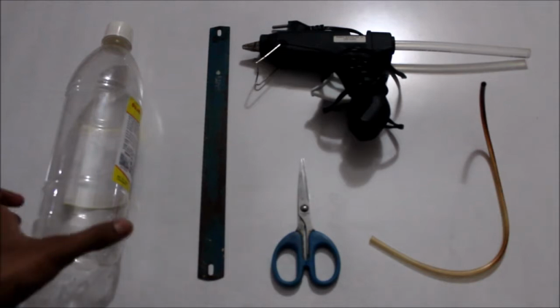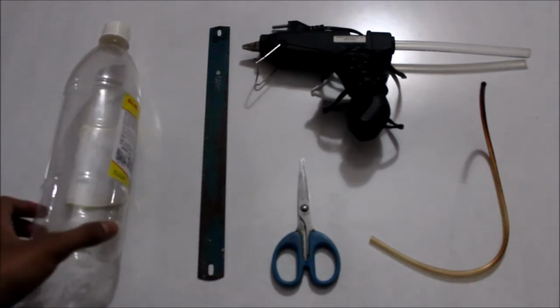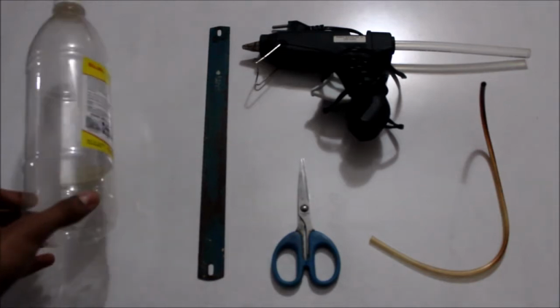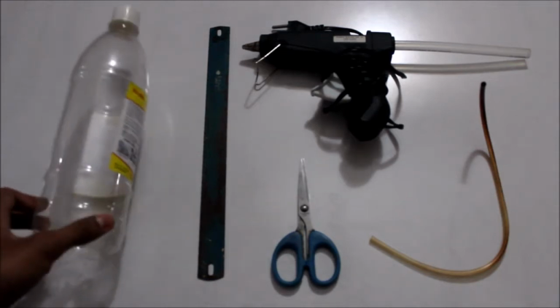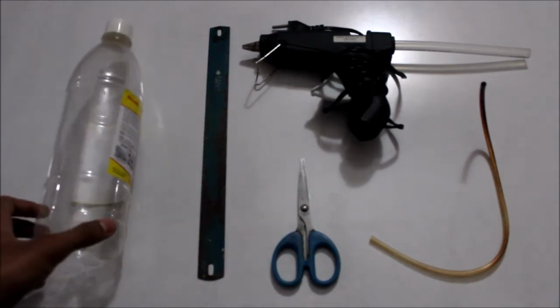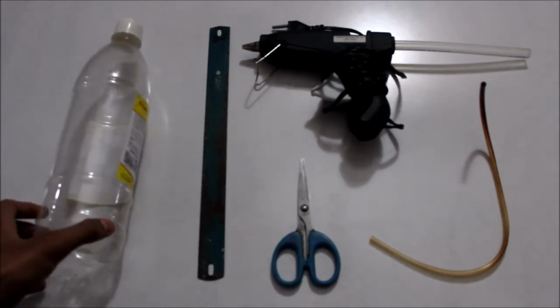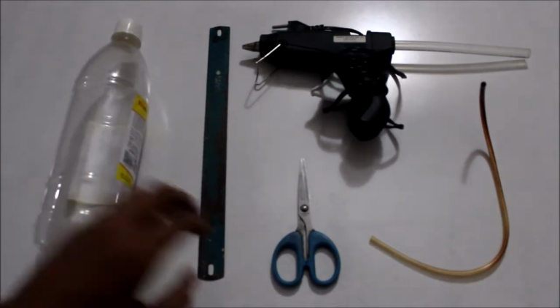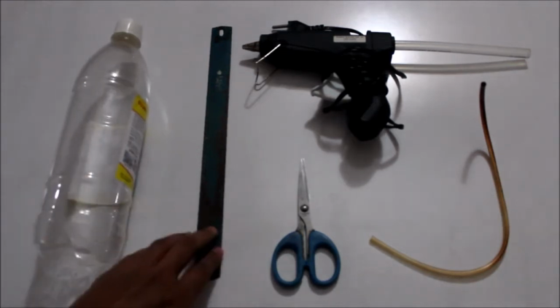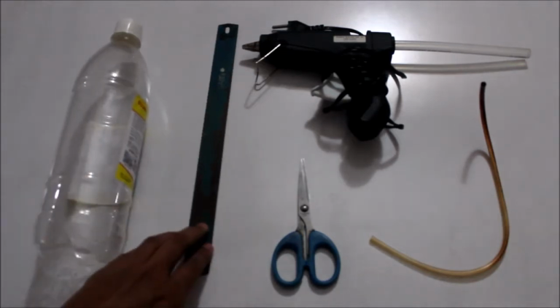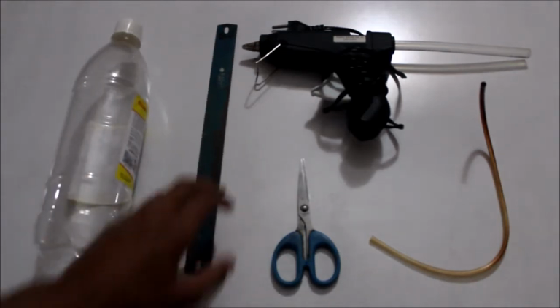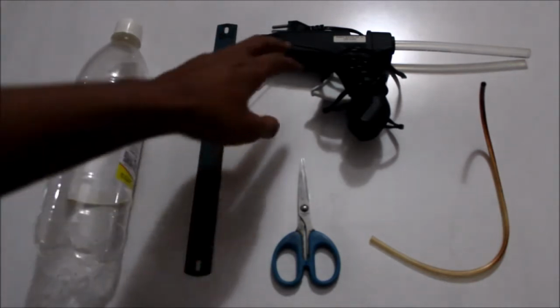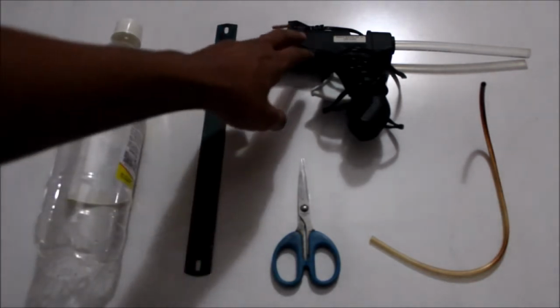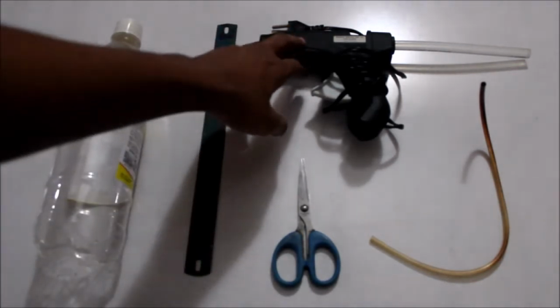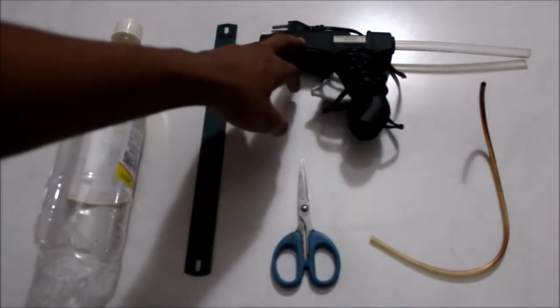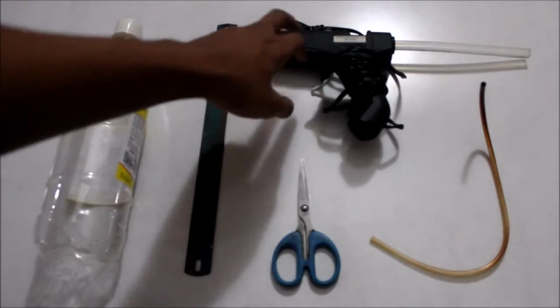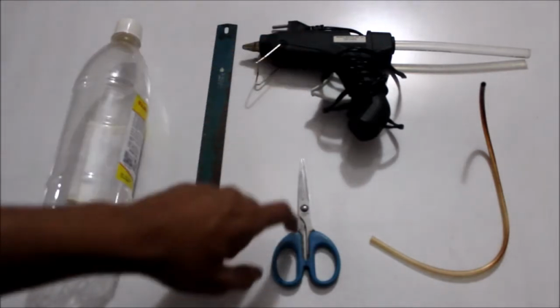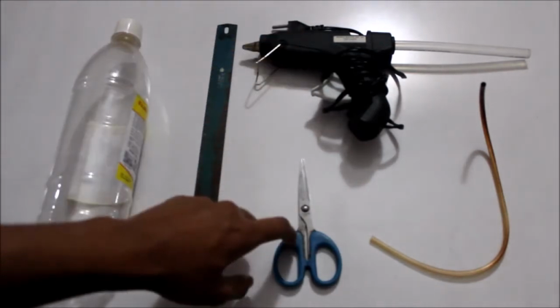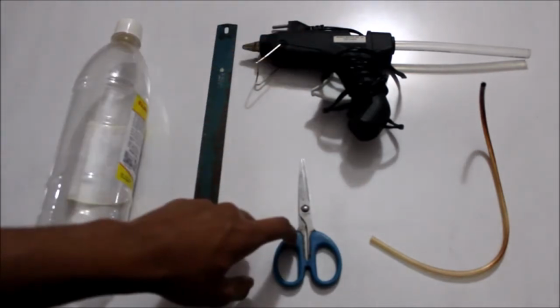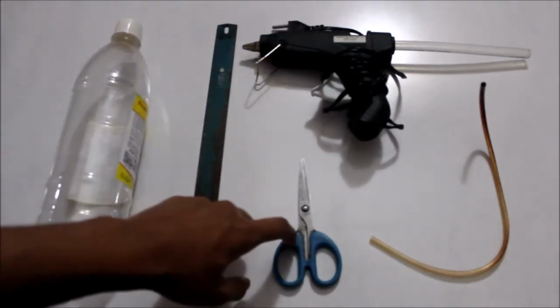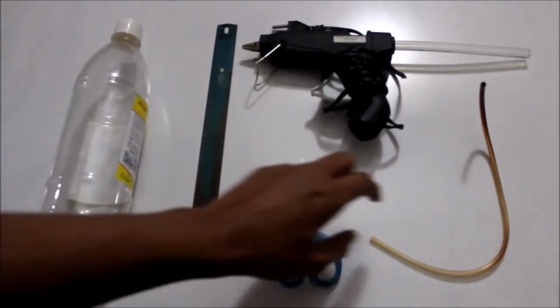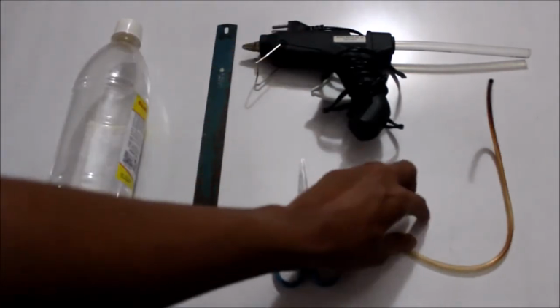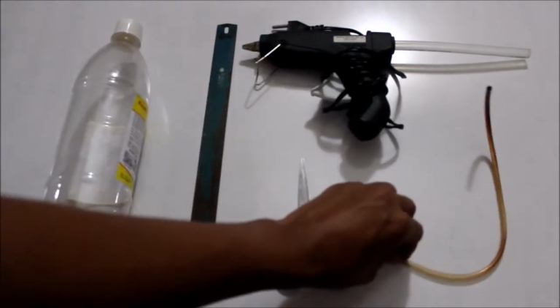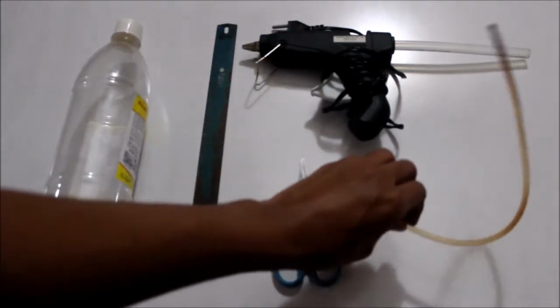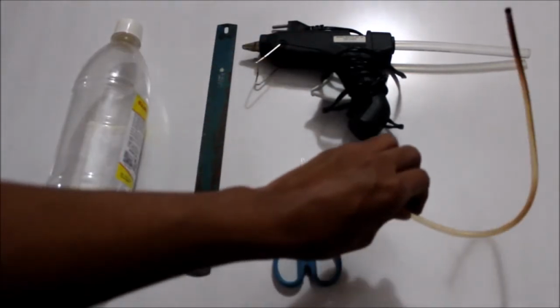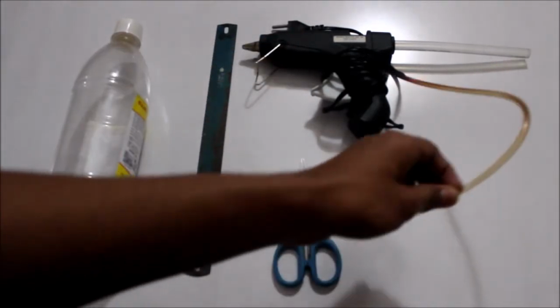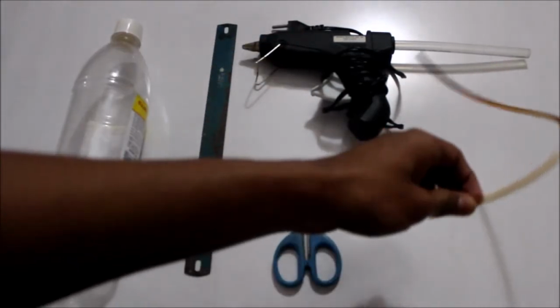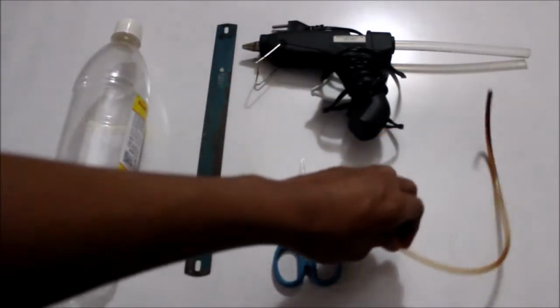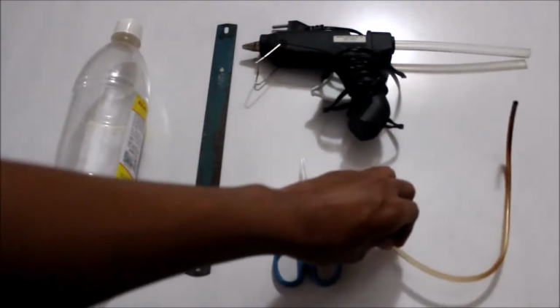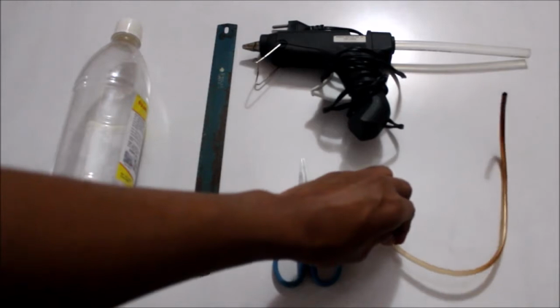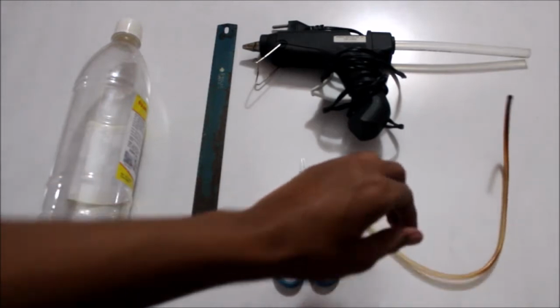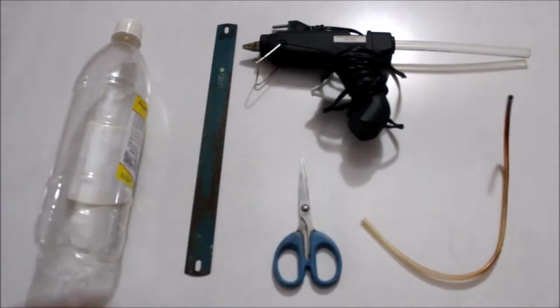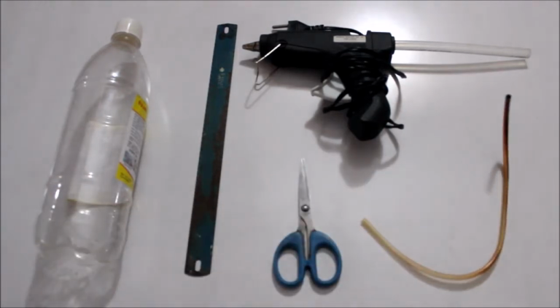We need a plastic bottle, a hacksaw, a hot glue gun, a pair of scissors, and a short length of plastic tubing. So let's get started.